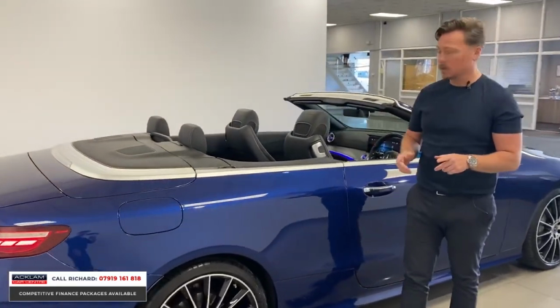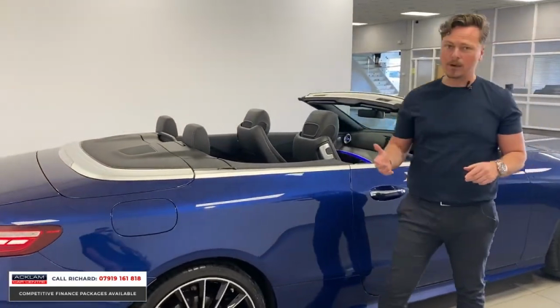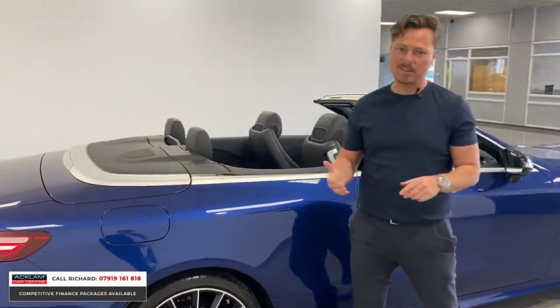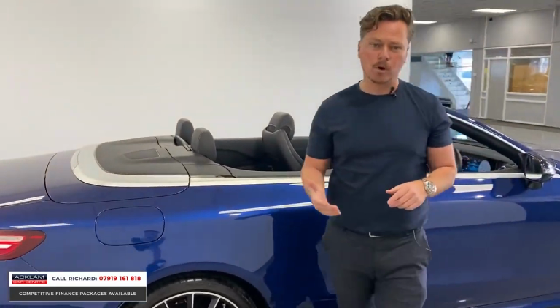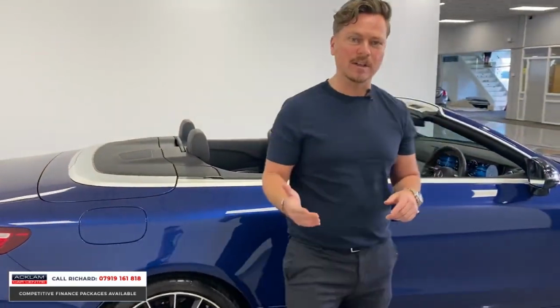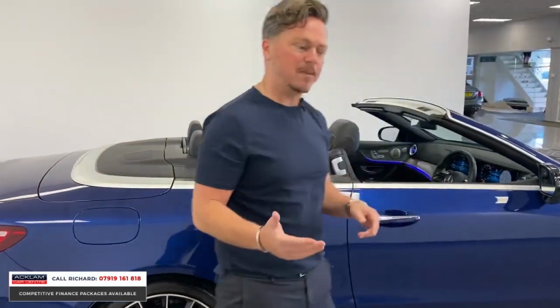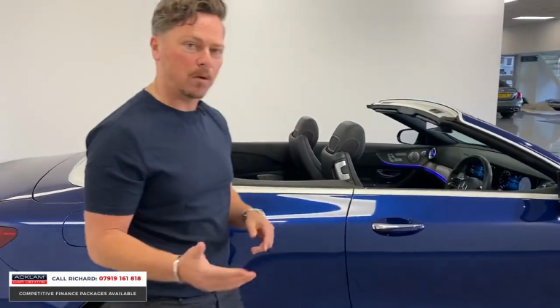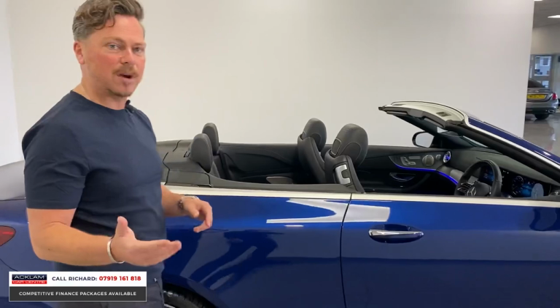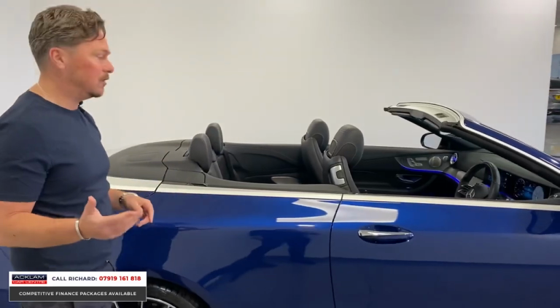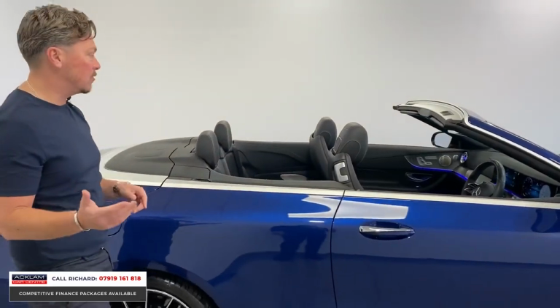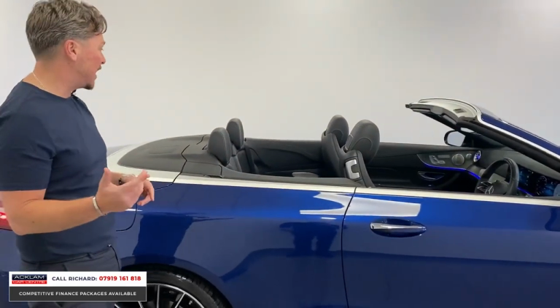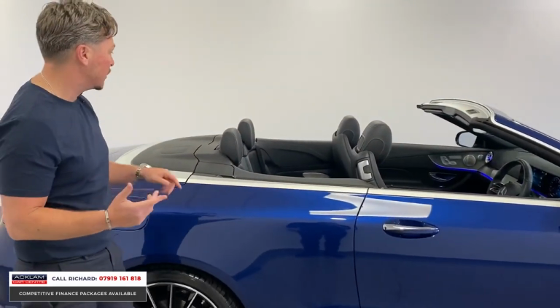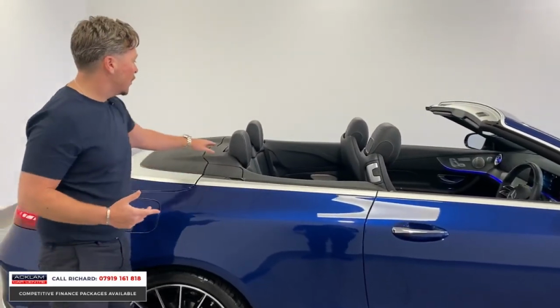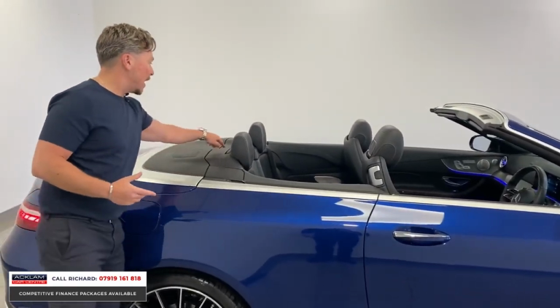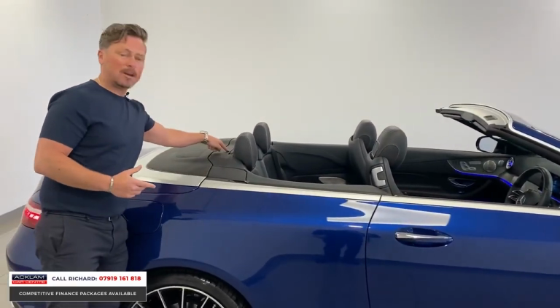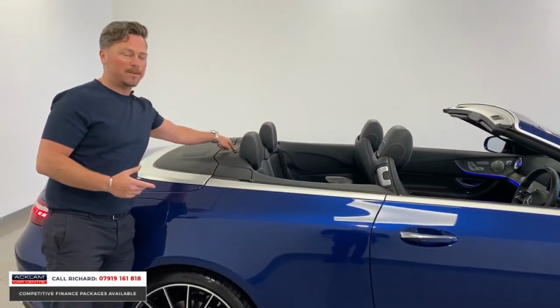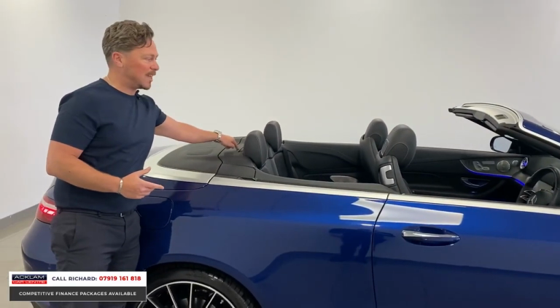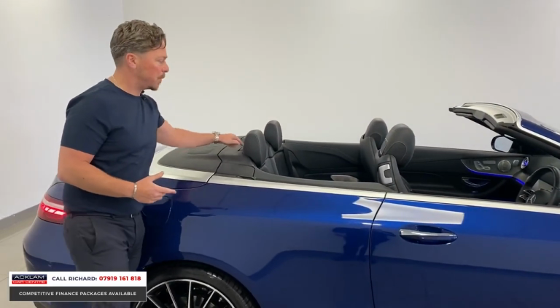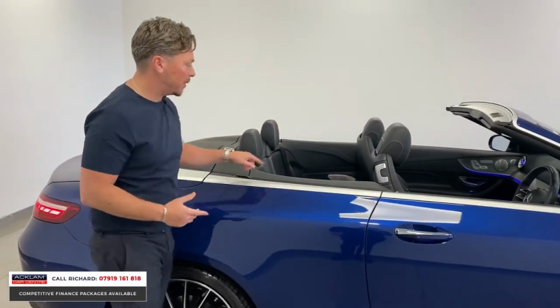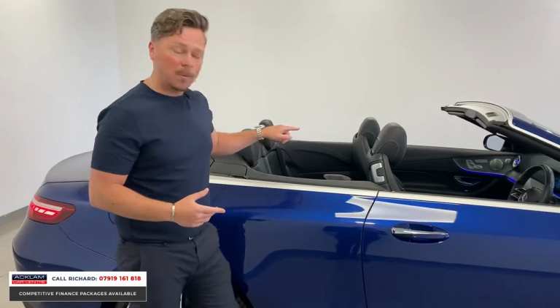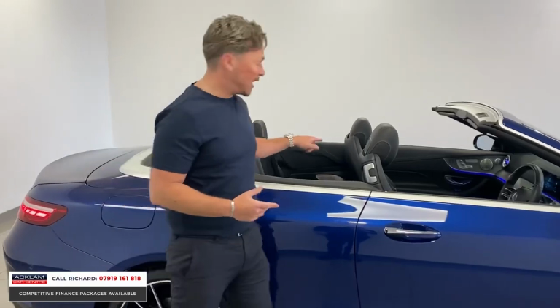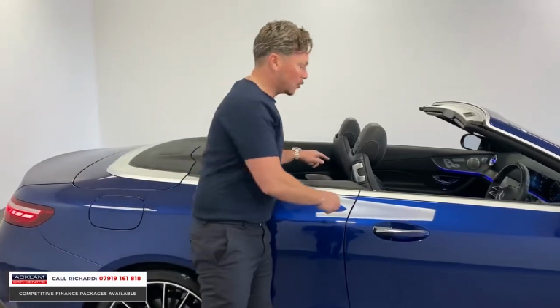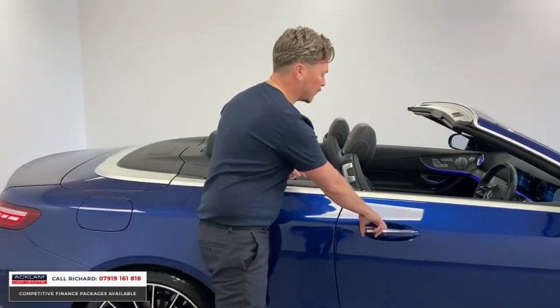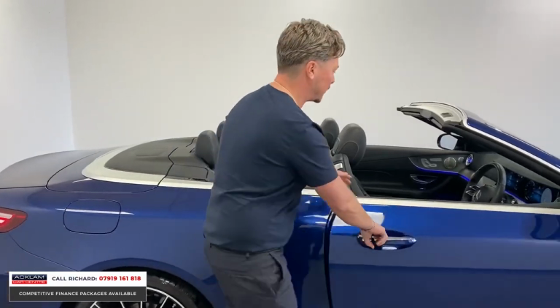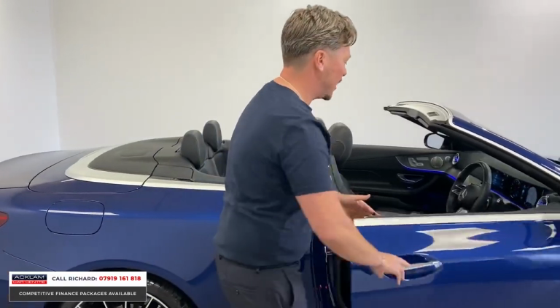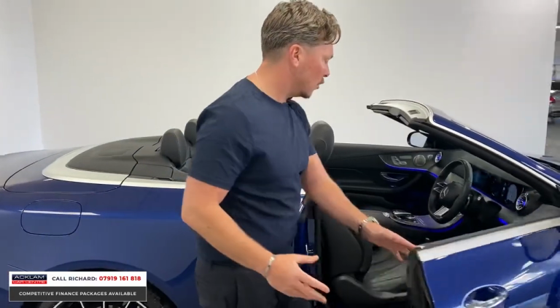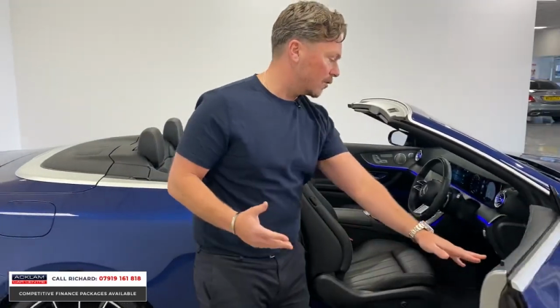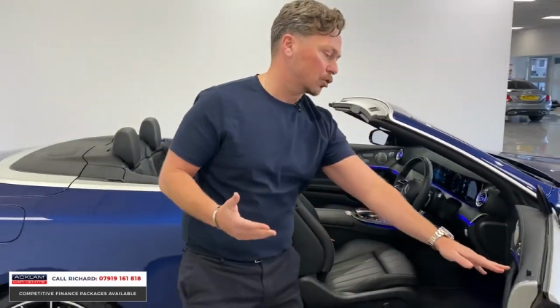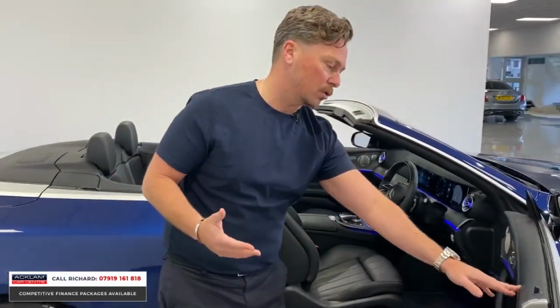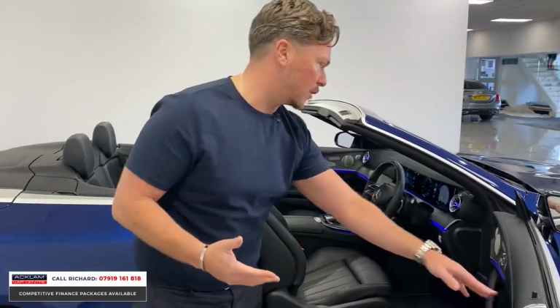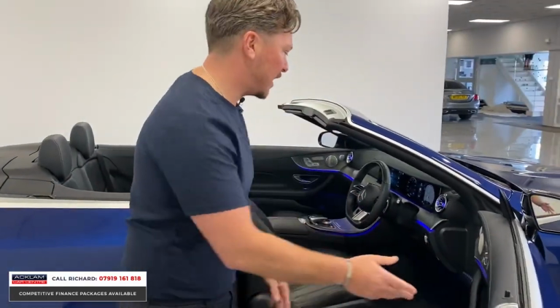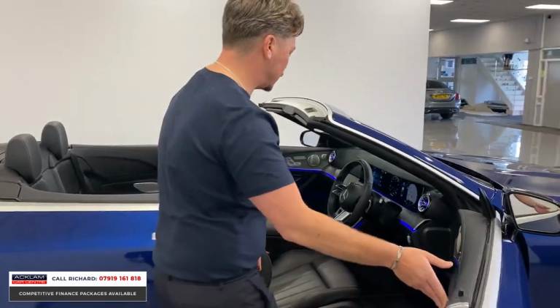If you're going to use this car abroad, you still get the benefit of the warranty and breakdown assistance across Europe with Mercedes. We've got an electric wind deflector here which pops up, climate control for the rear passengers, and most of the key interior features have already been touched on.